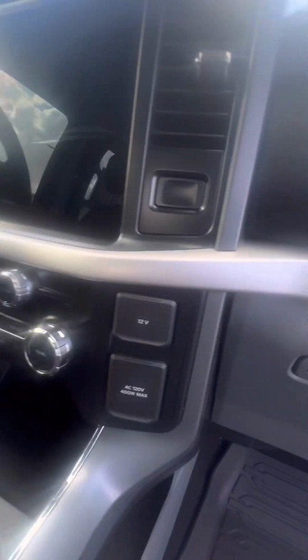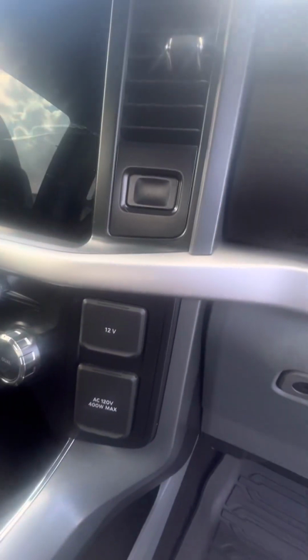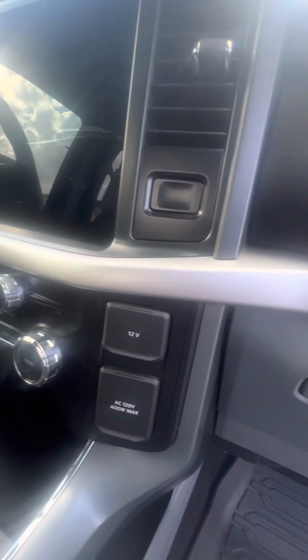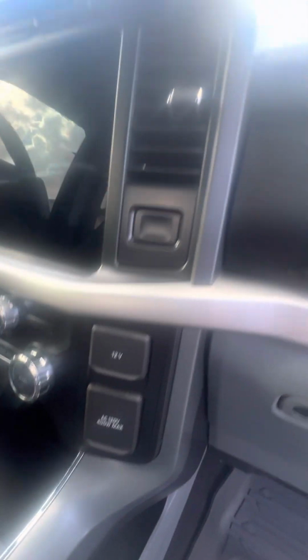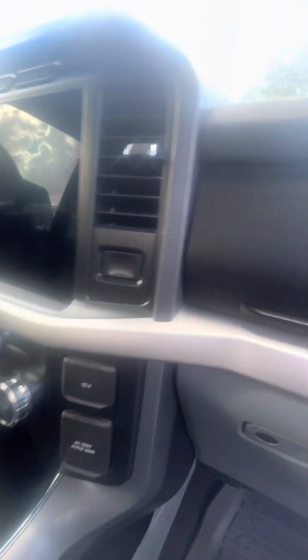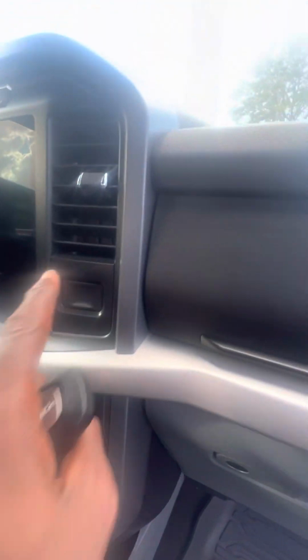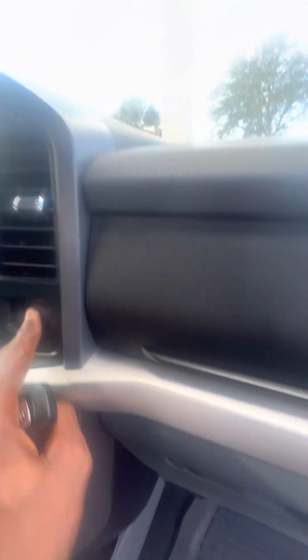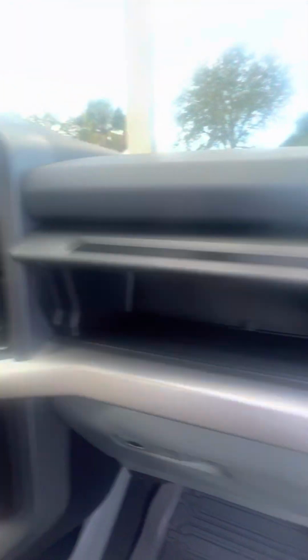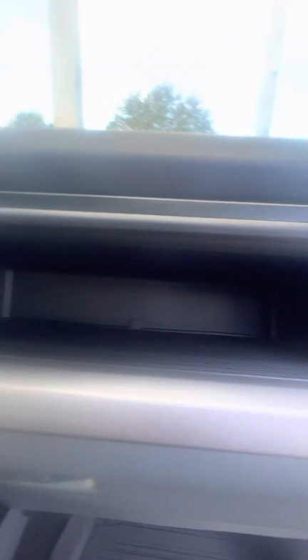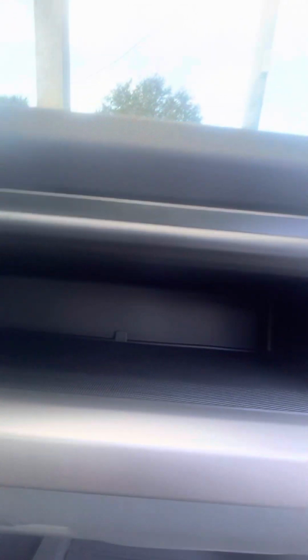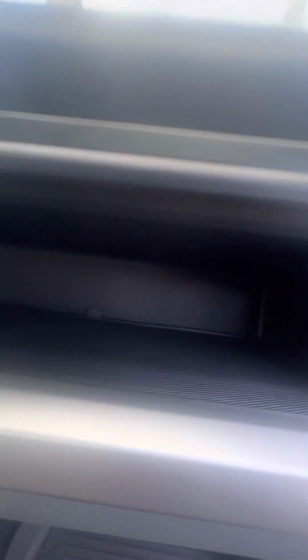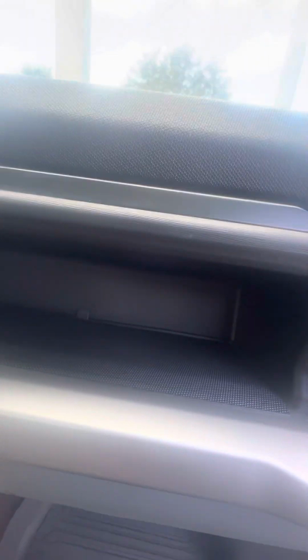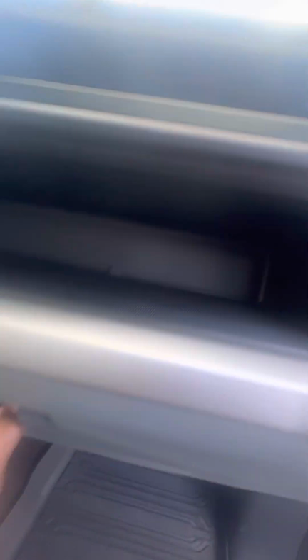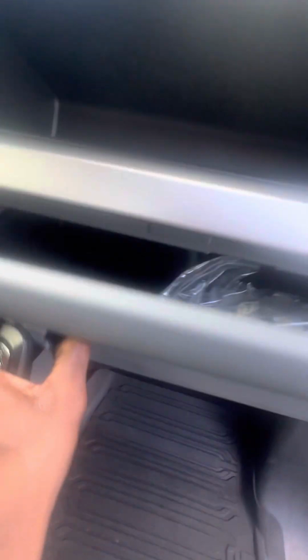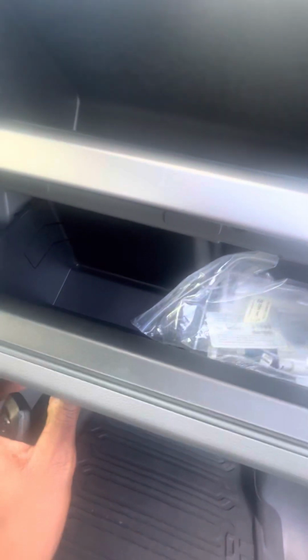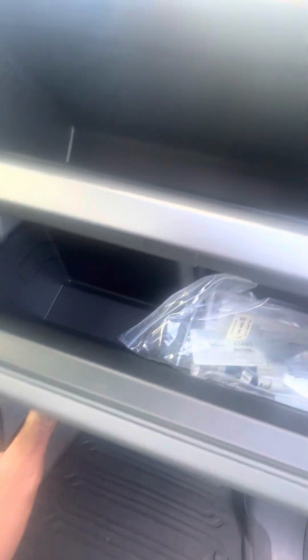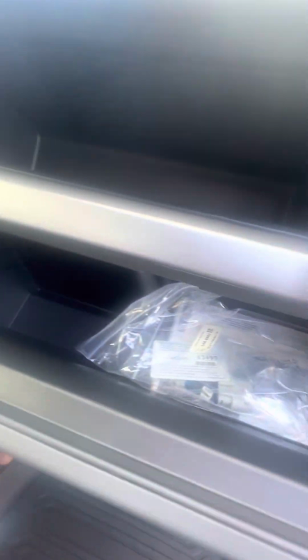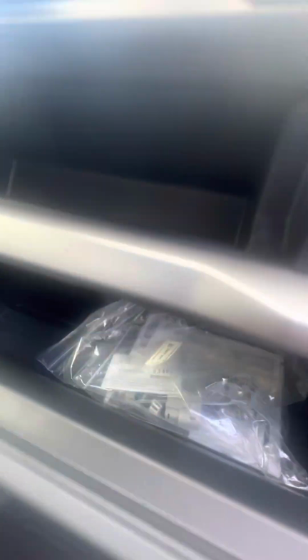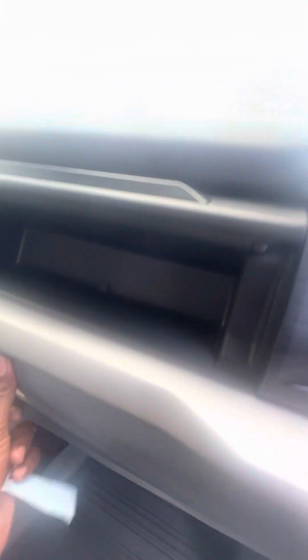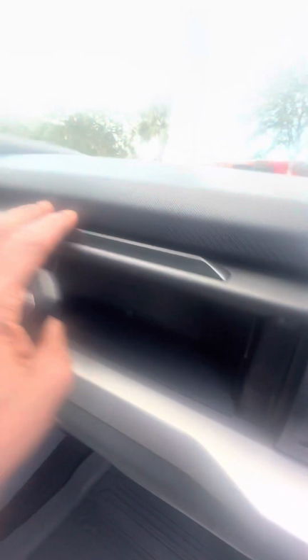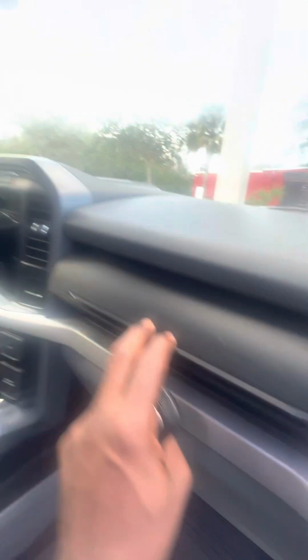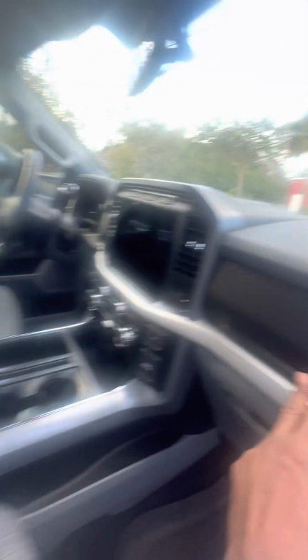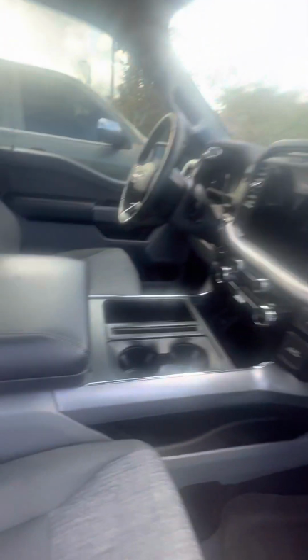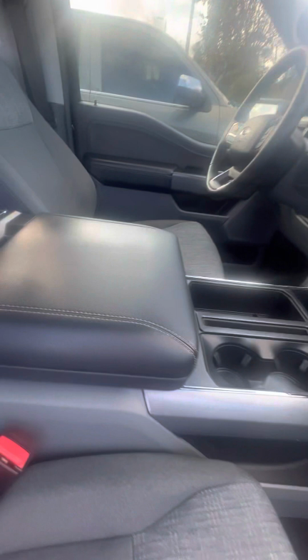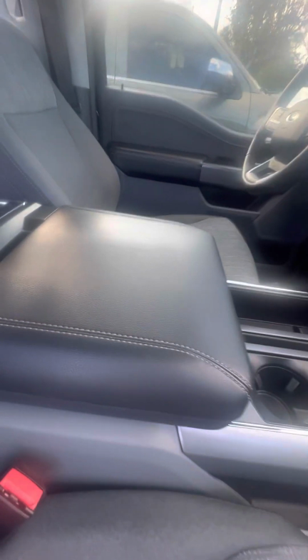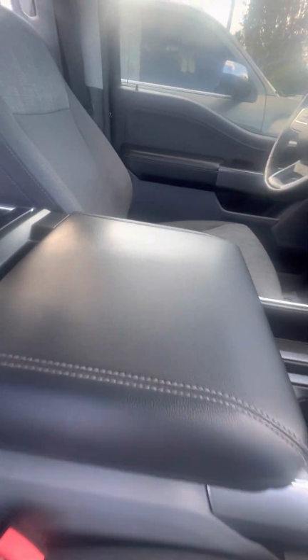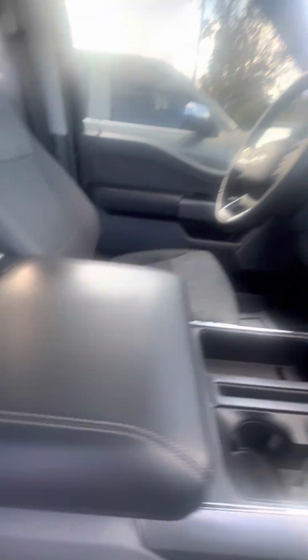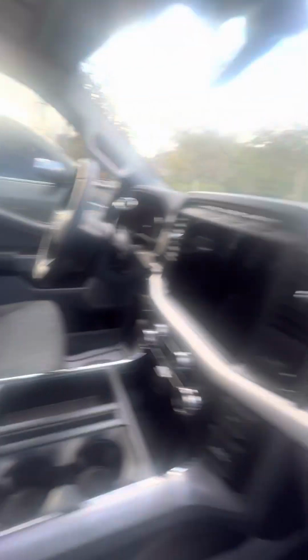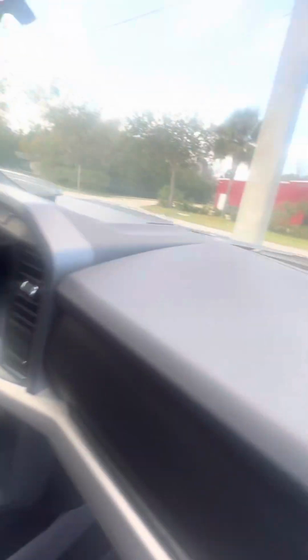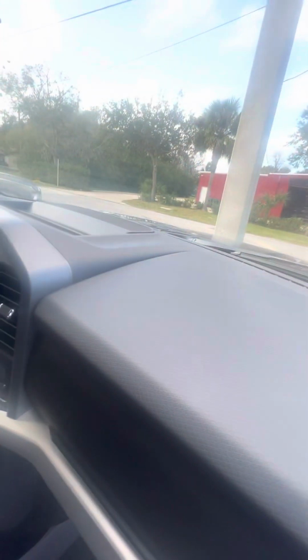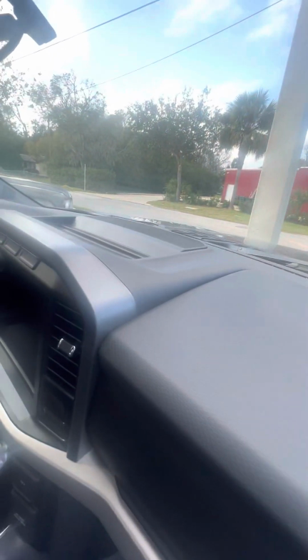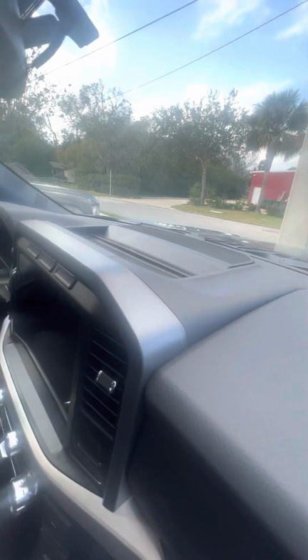Multiple phone chargers. Go ahead and press the button — open up the top glove box, pull for the lower glove box. No damage to the armrest. No damage to the dashboard.